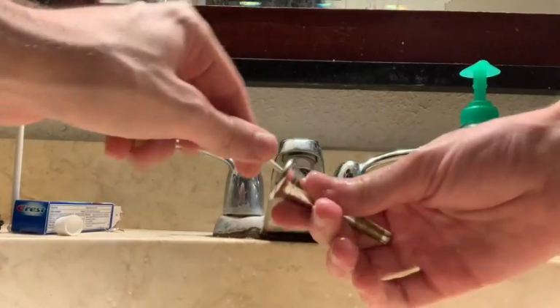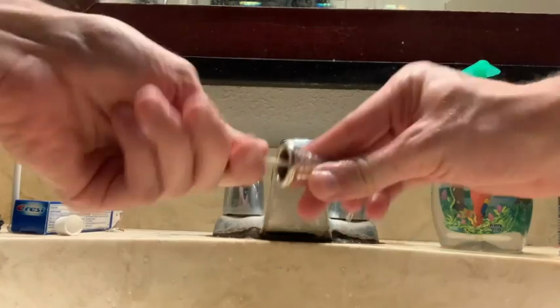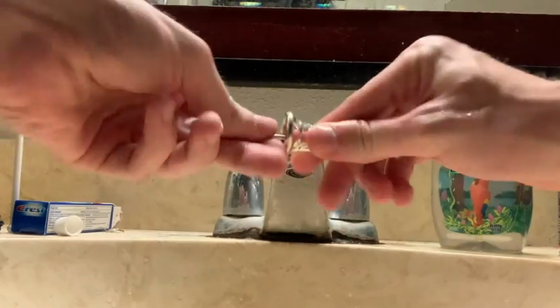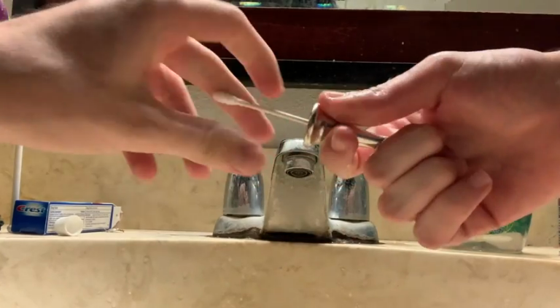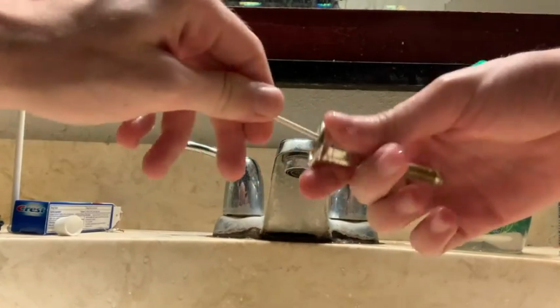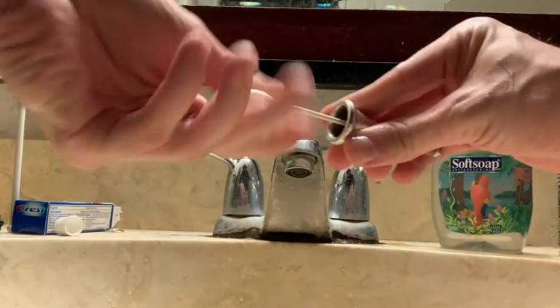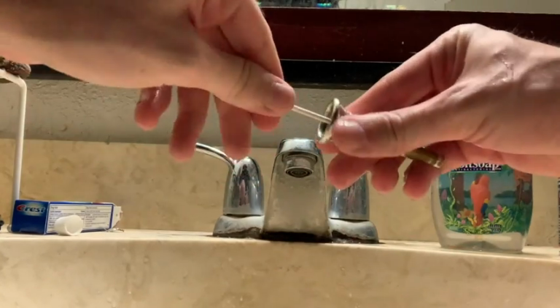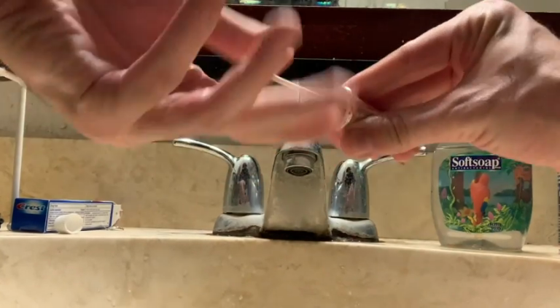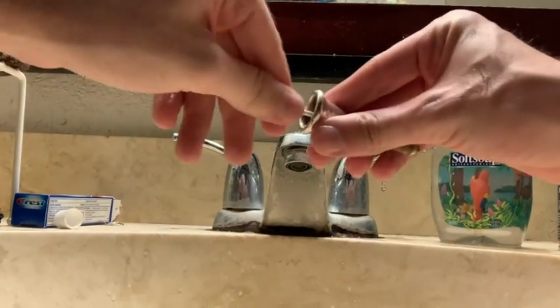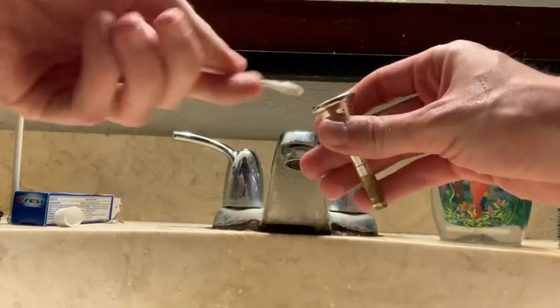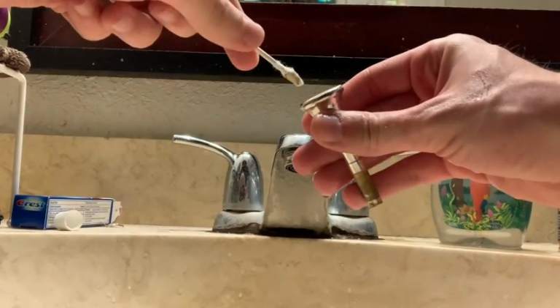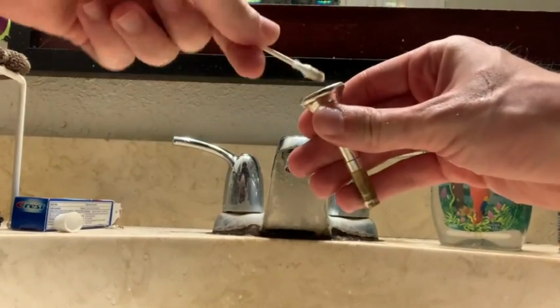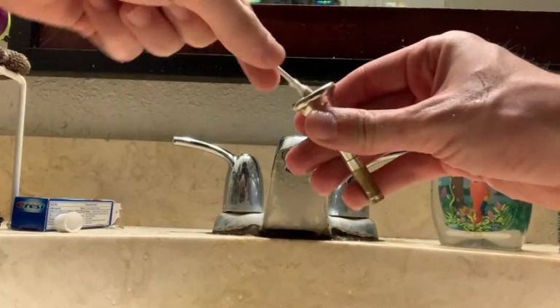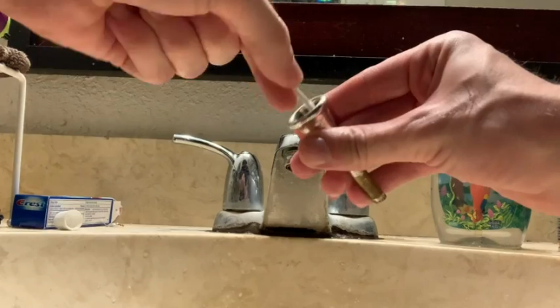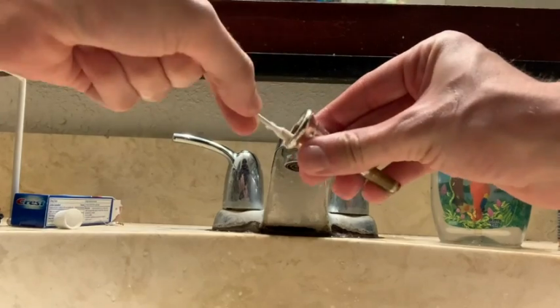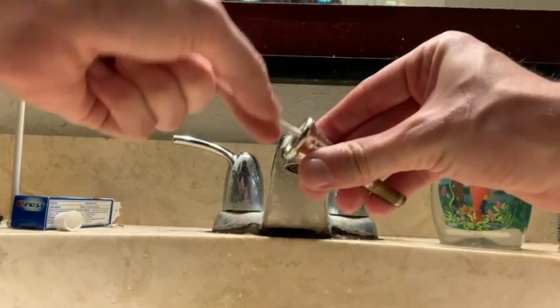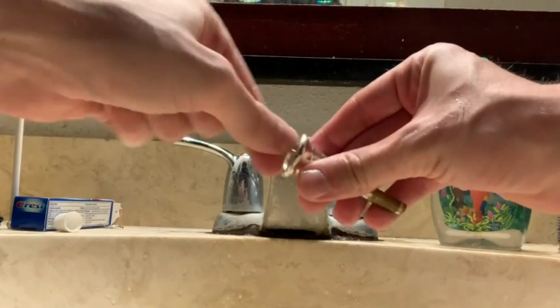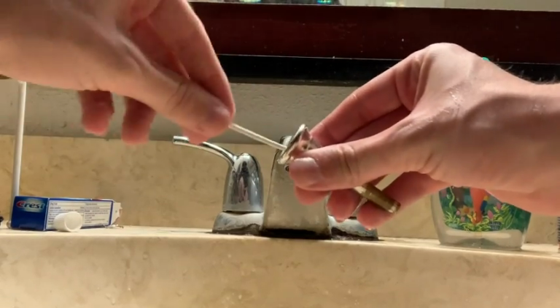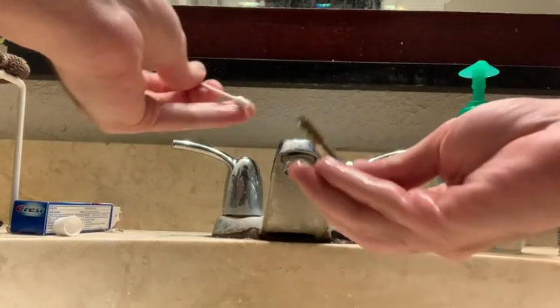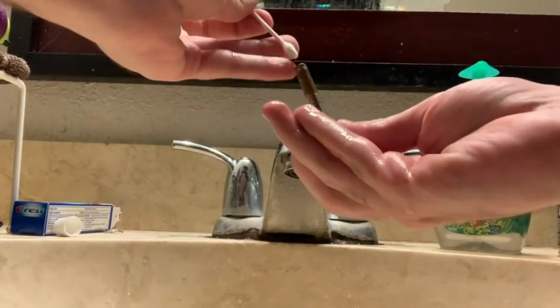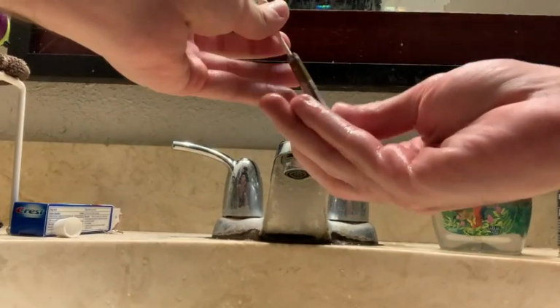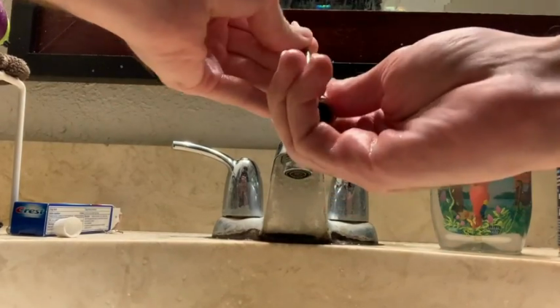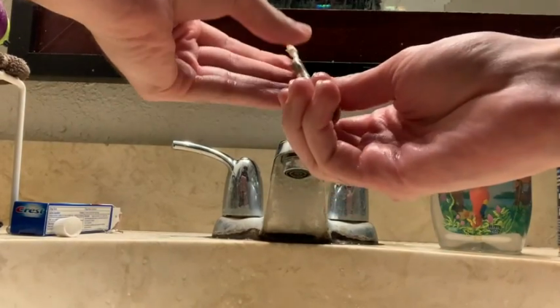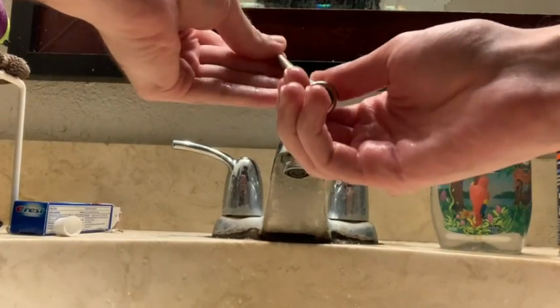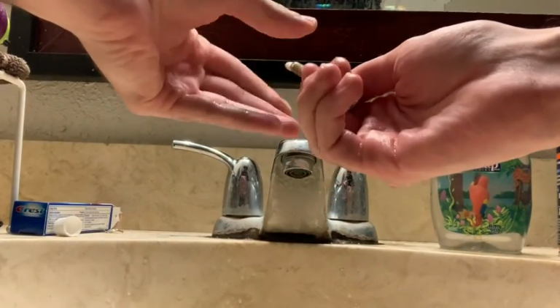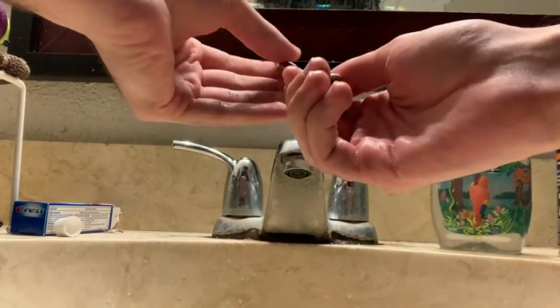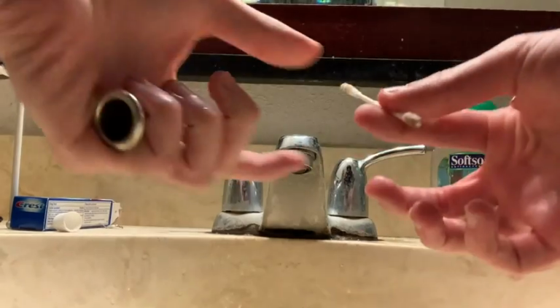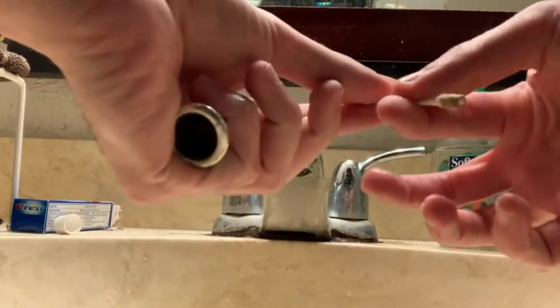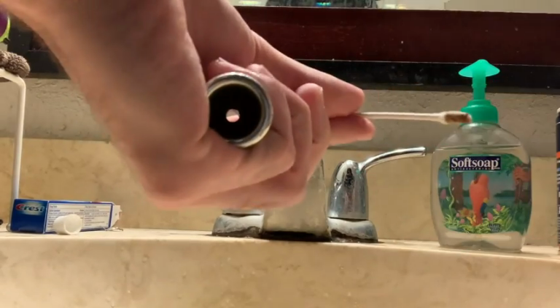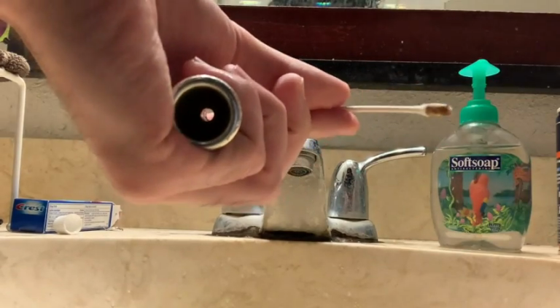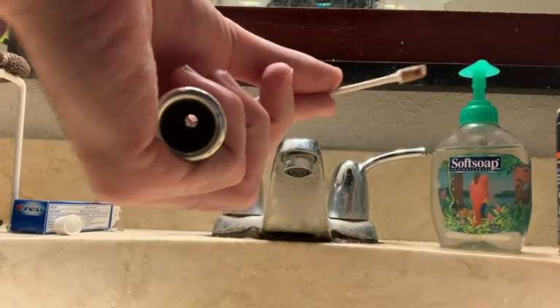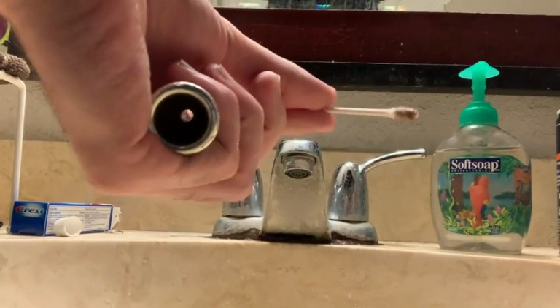Using Q-tips, you can pretty easily get a lot of the dirt and grime that was inside of the neck. Don't forget to go through the bottom as well. I like to push through and you'll get more dirt that way.